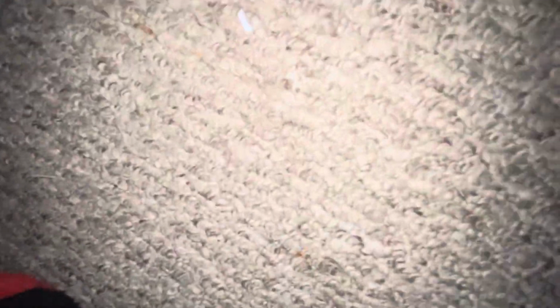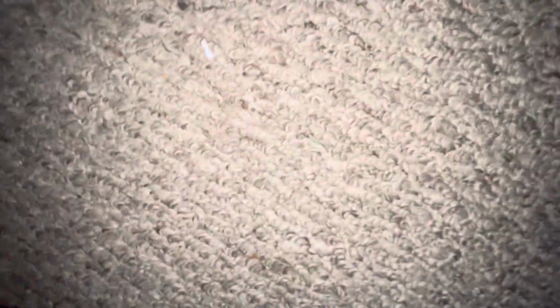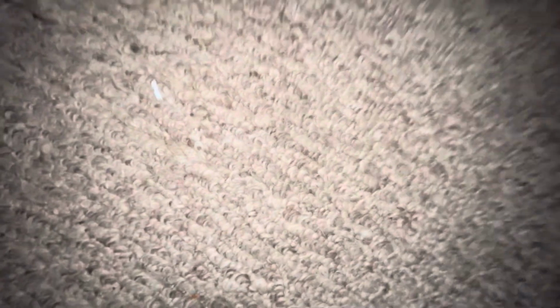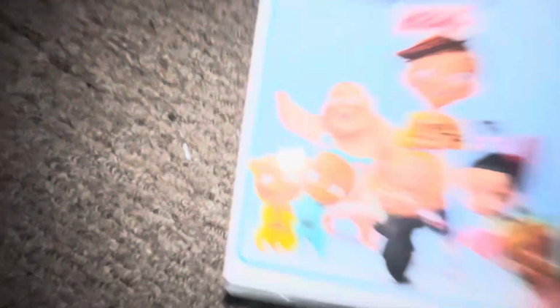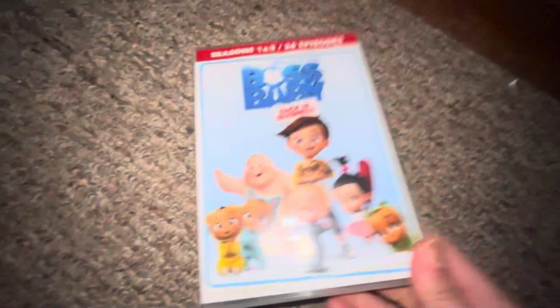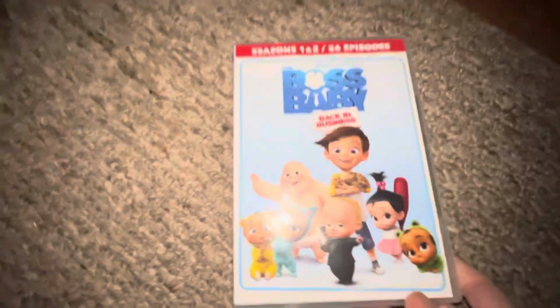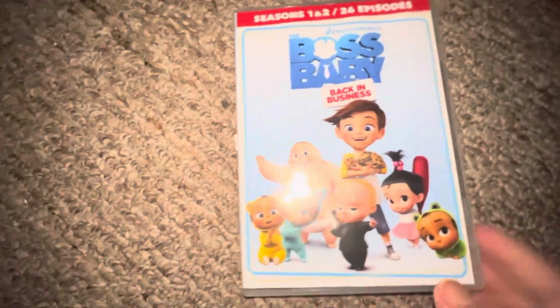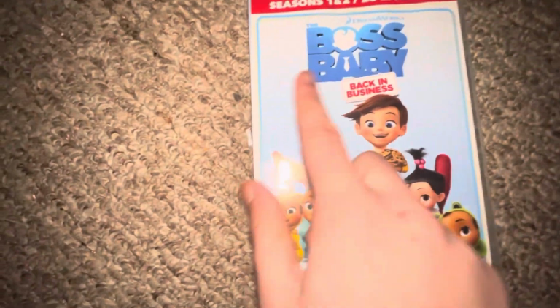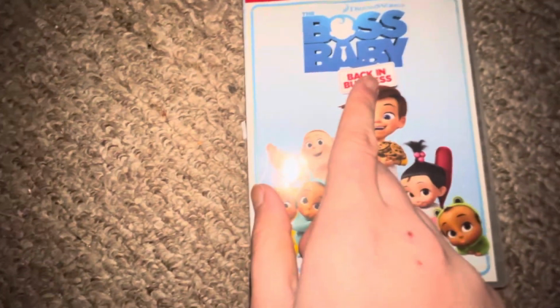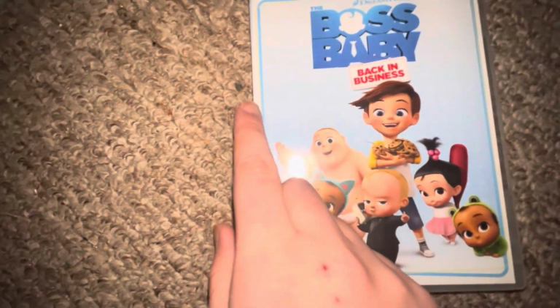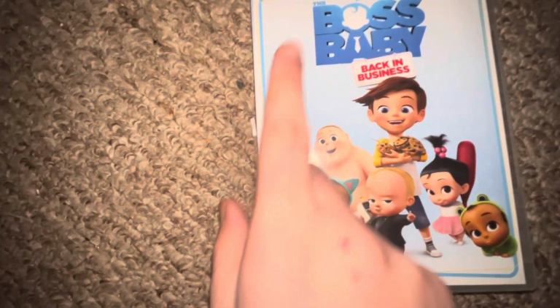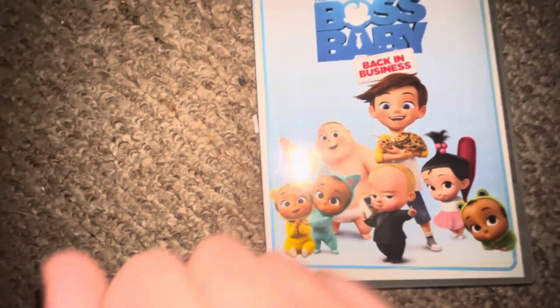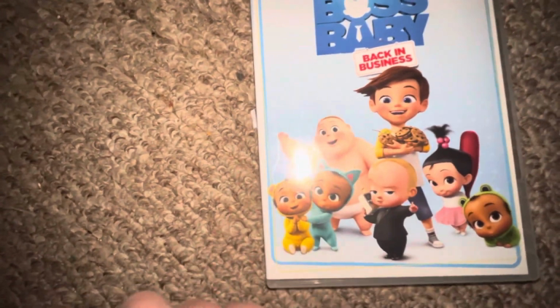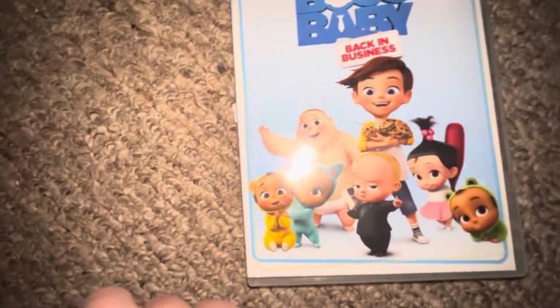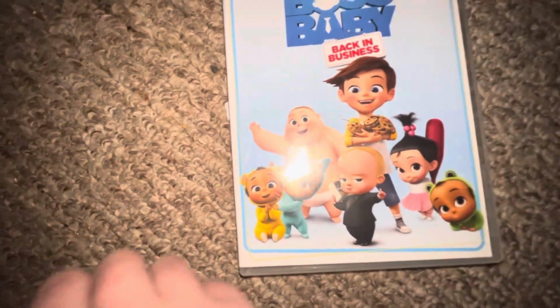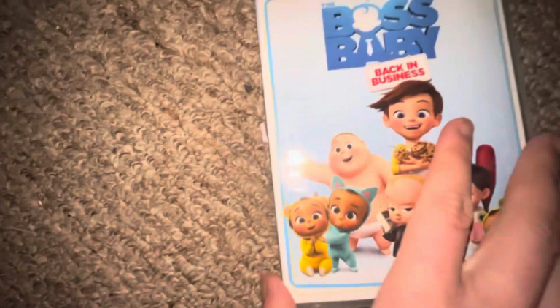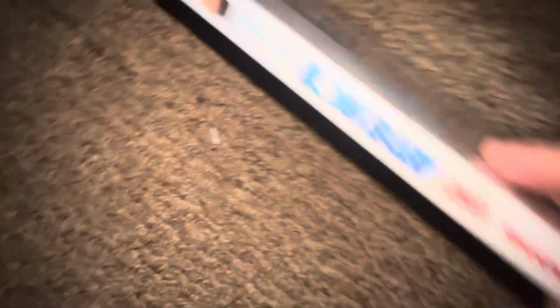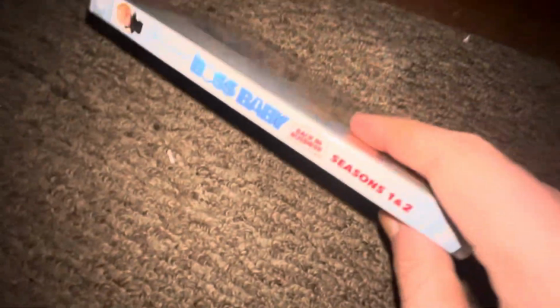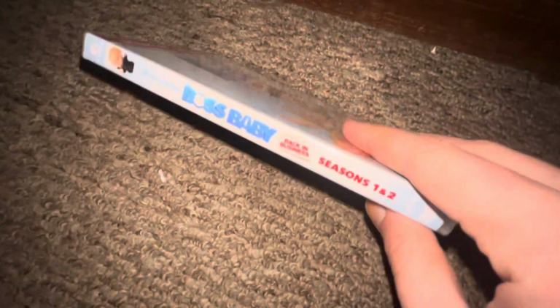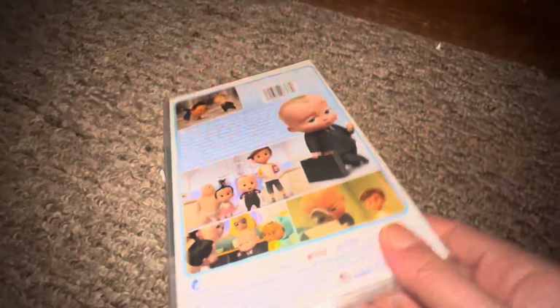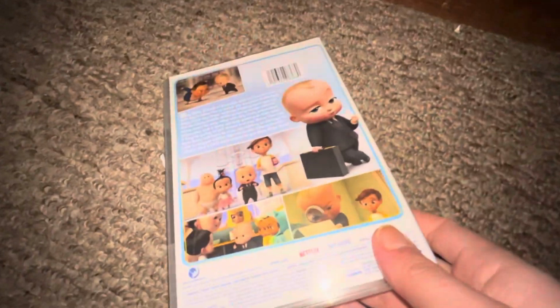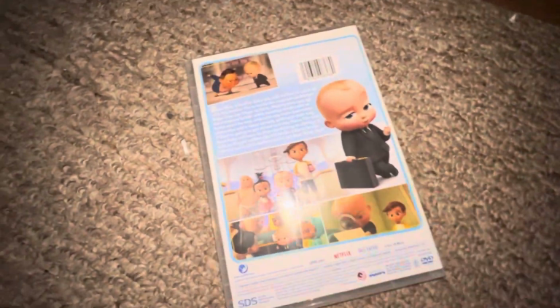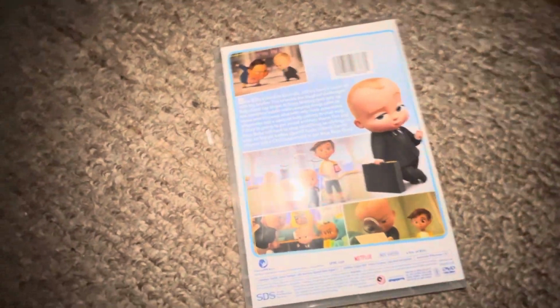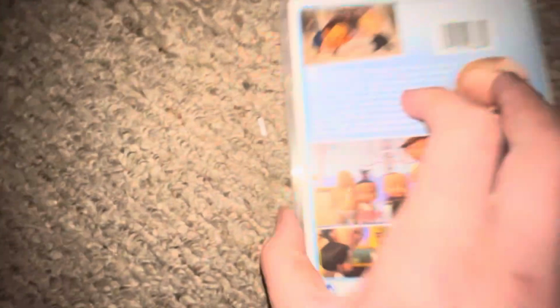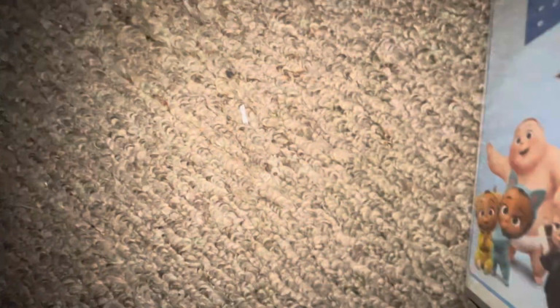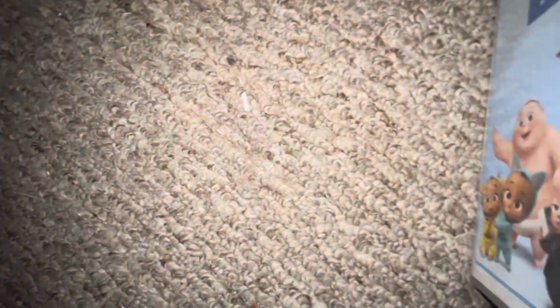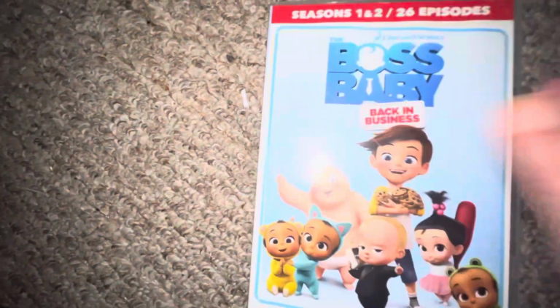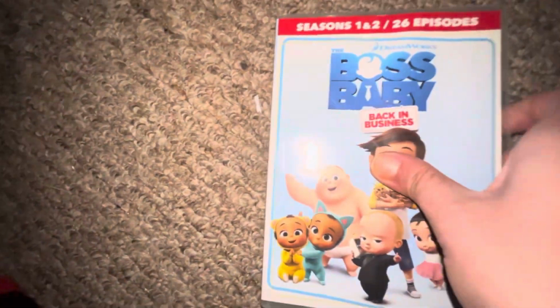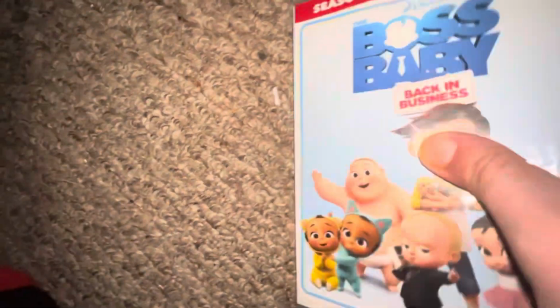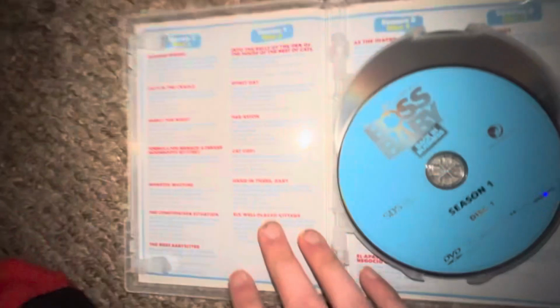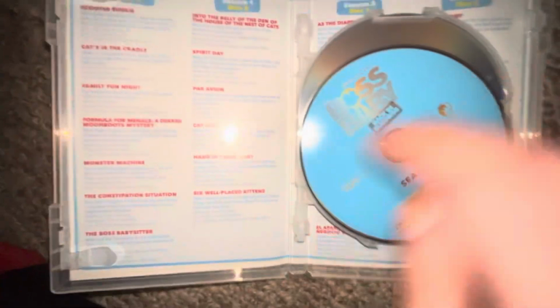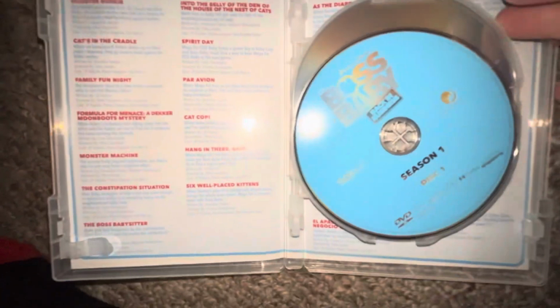Up next I got Season 1 and Season 2 of The Boss Baby — front, spine, back. You can watch the show on Netflix.